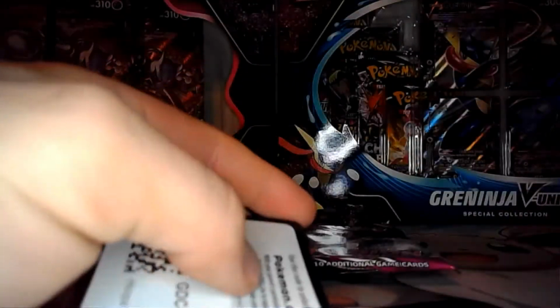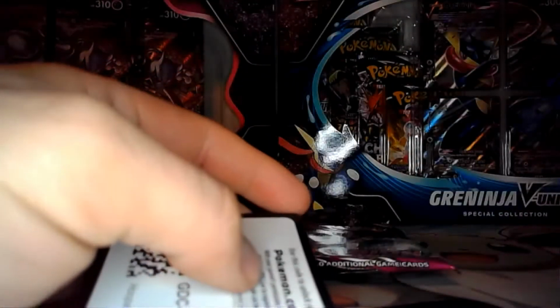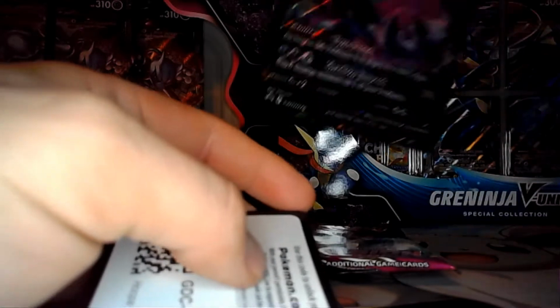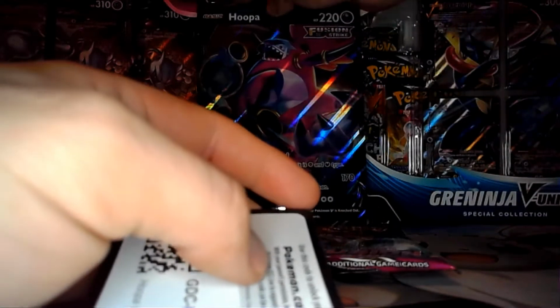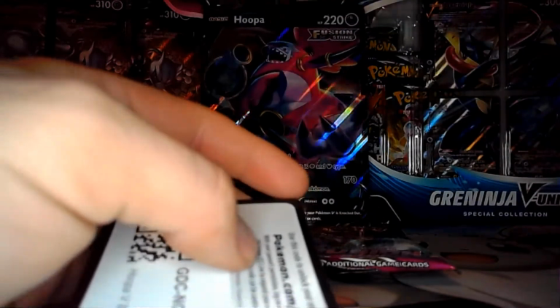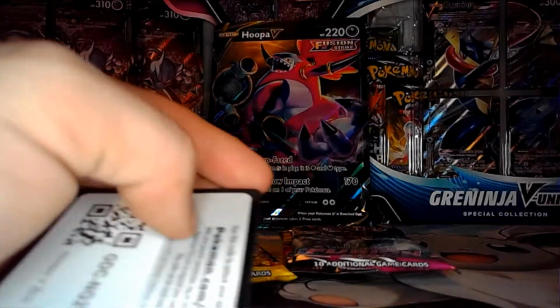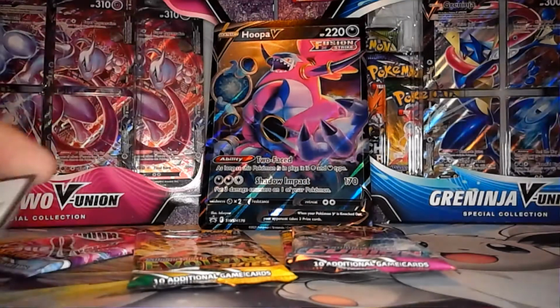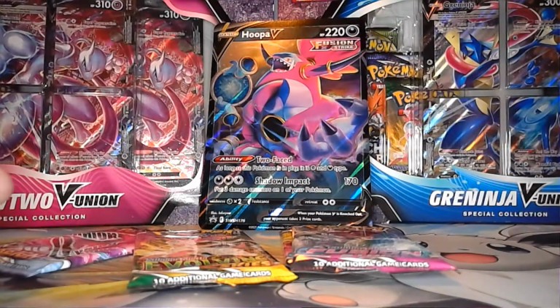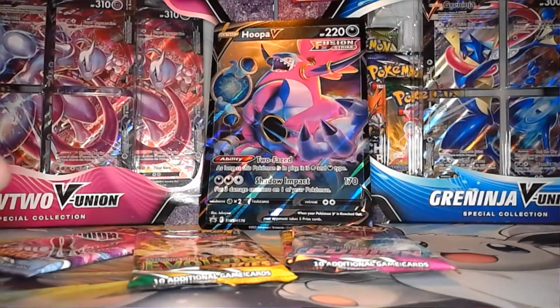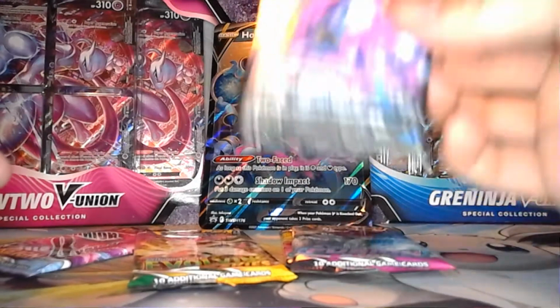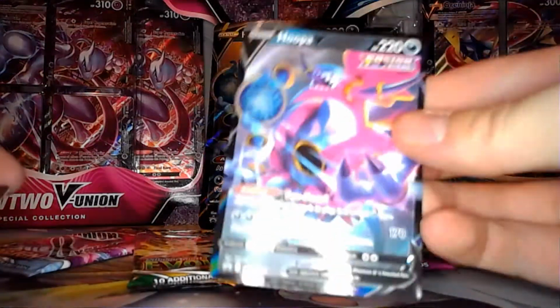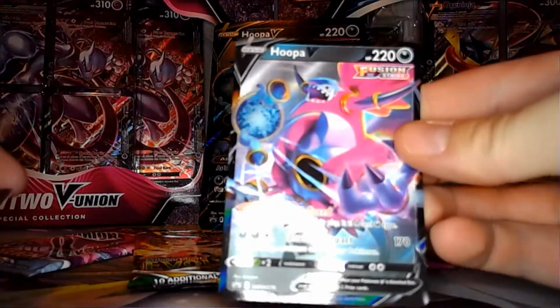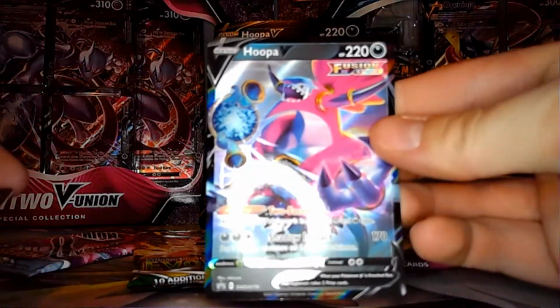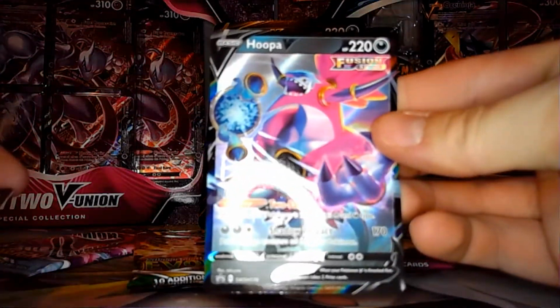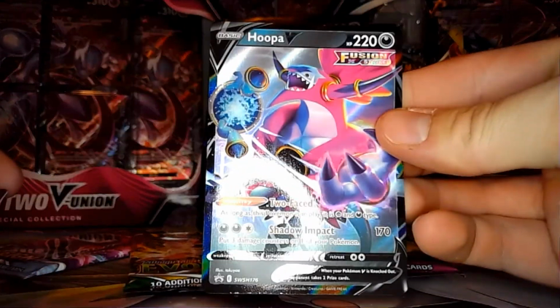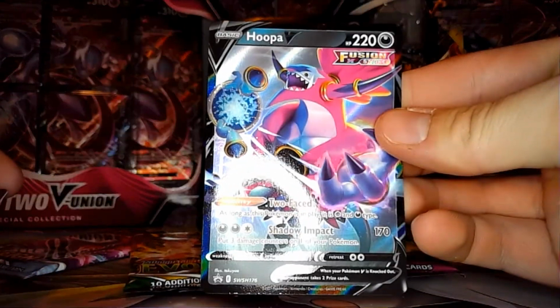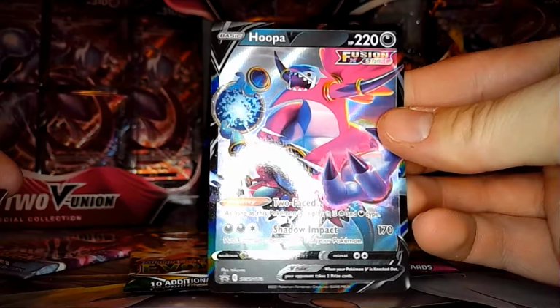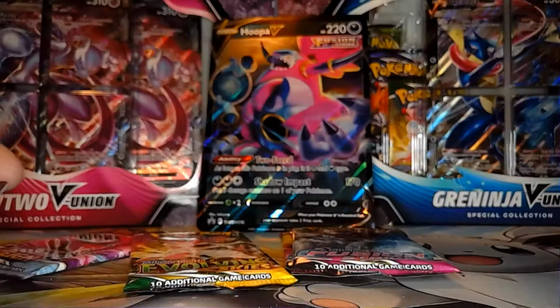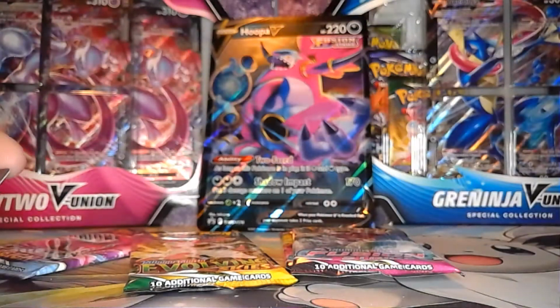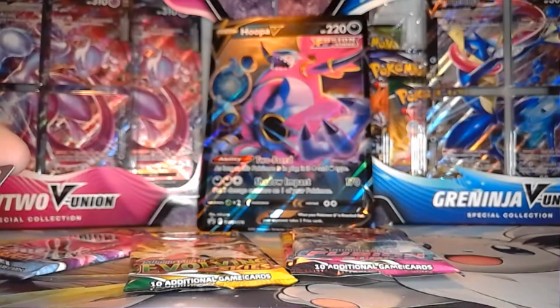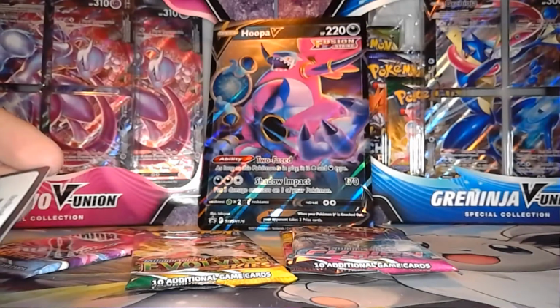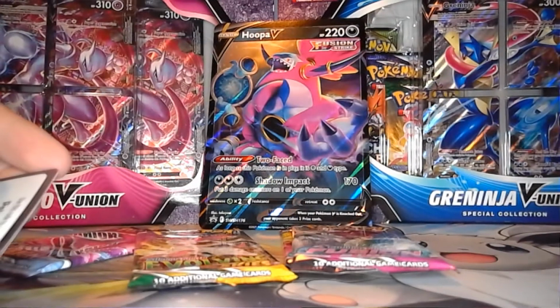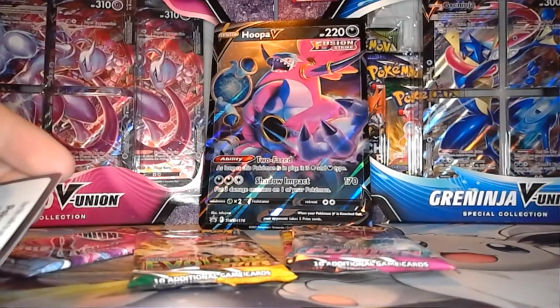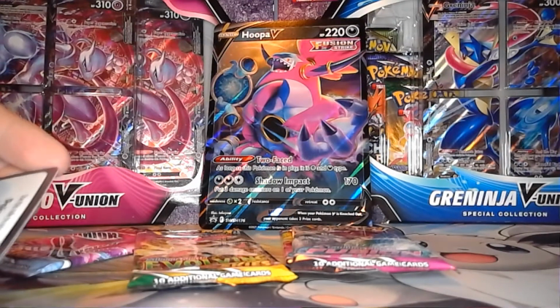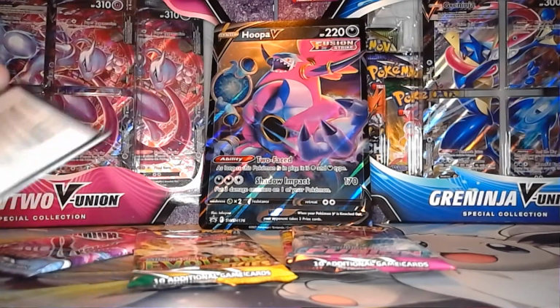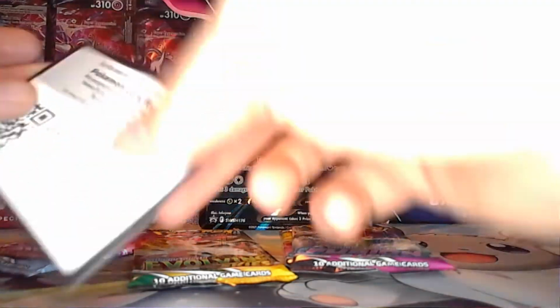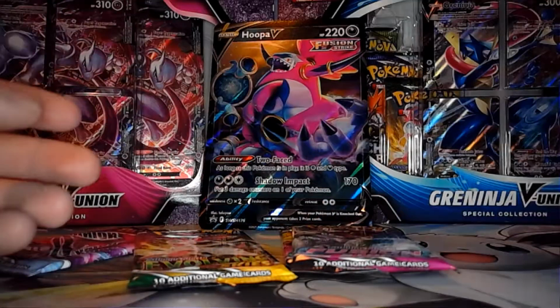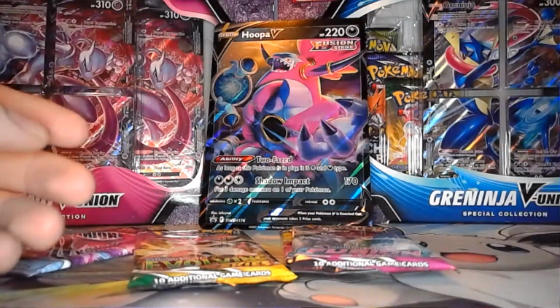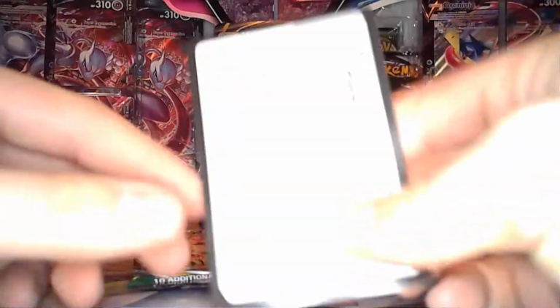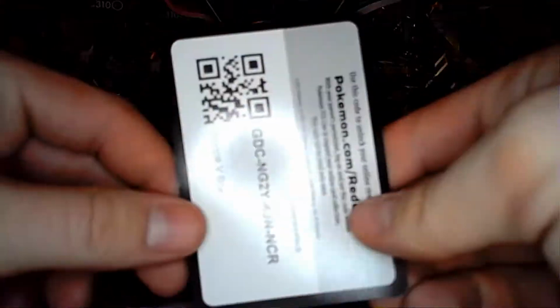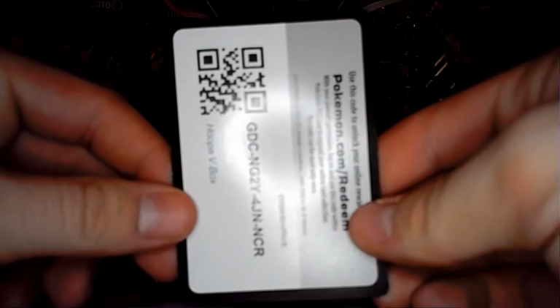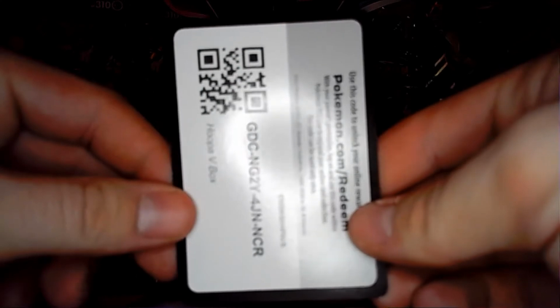Alright, so there's your big Hoopa V. Here's your small playable Hoopa V. And then there's your Co-Card.